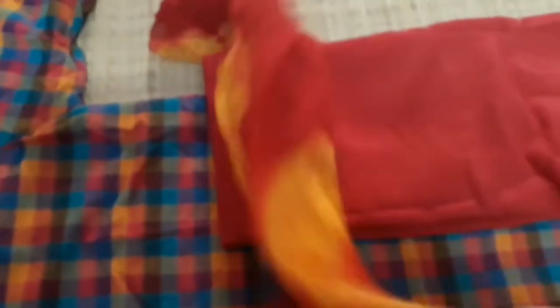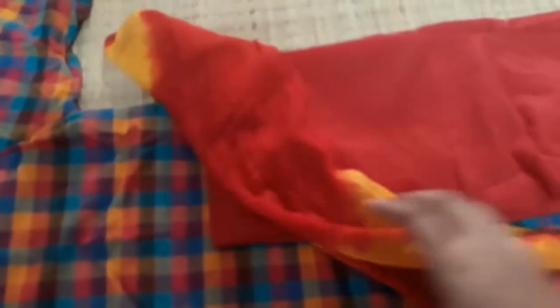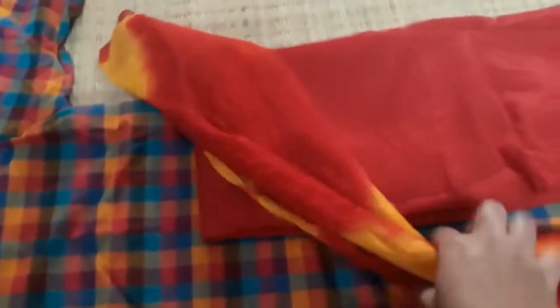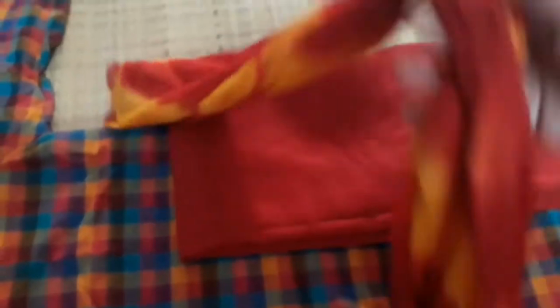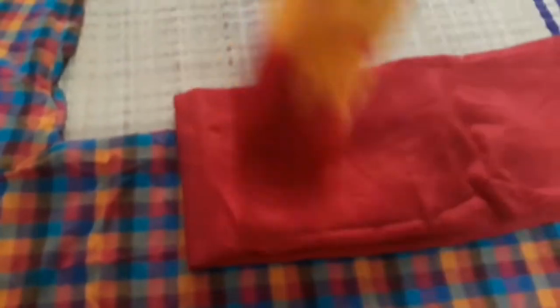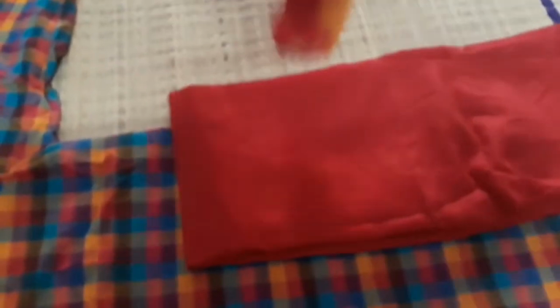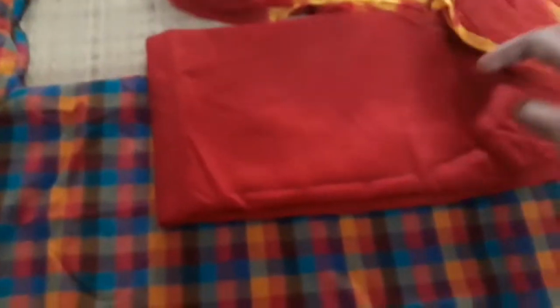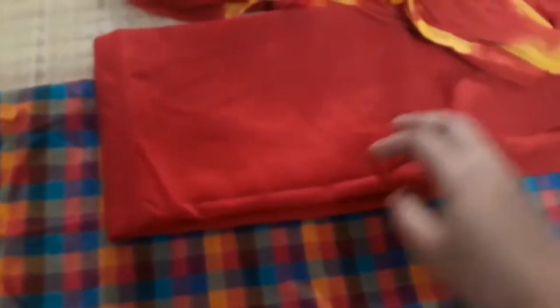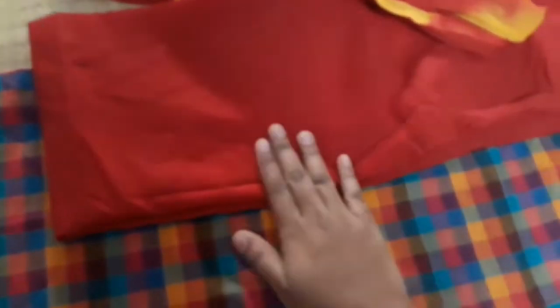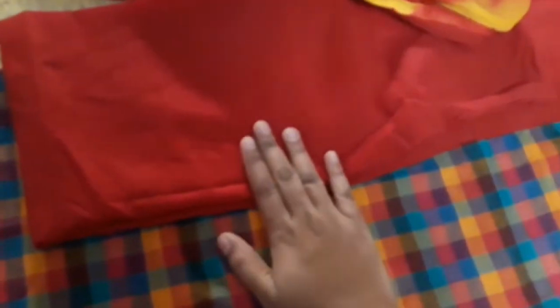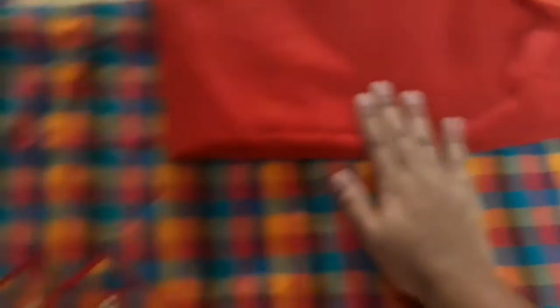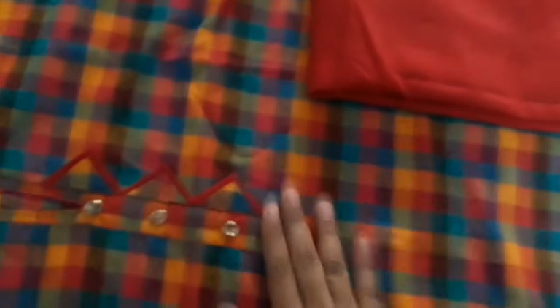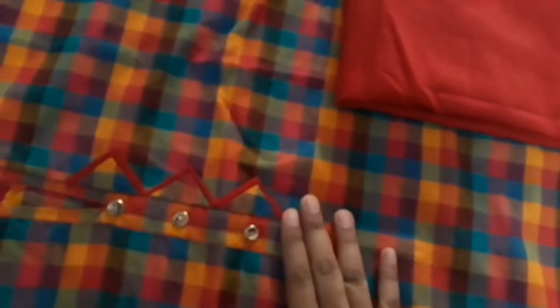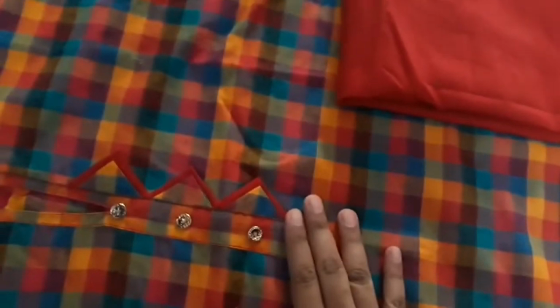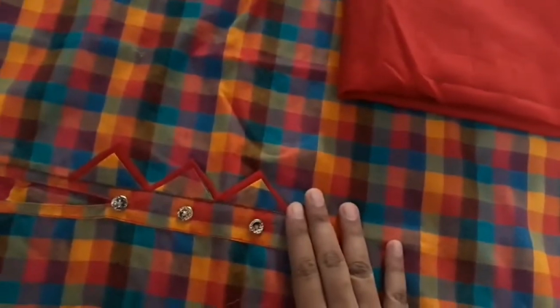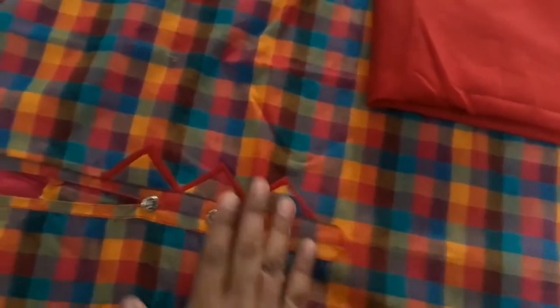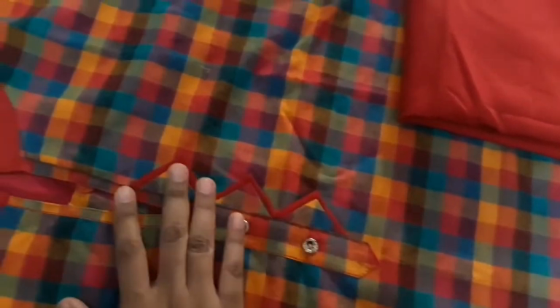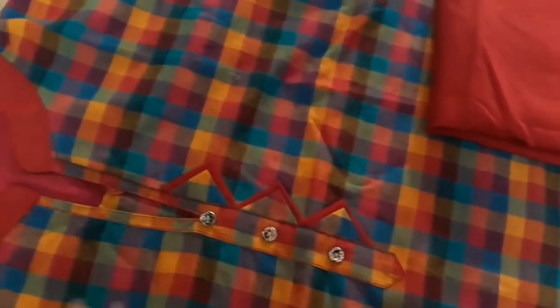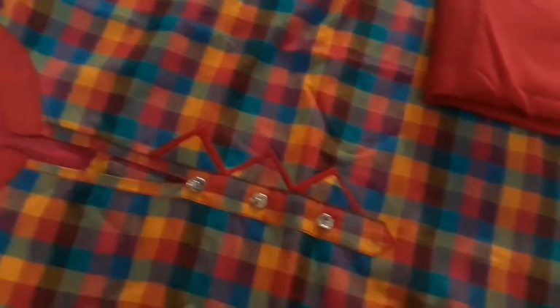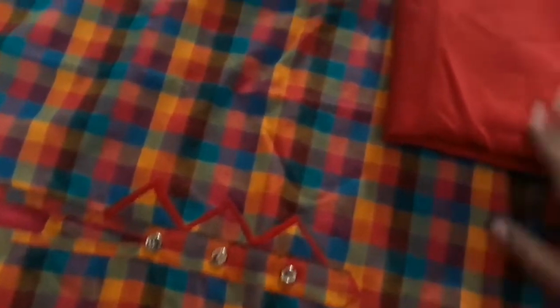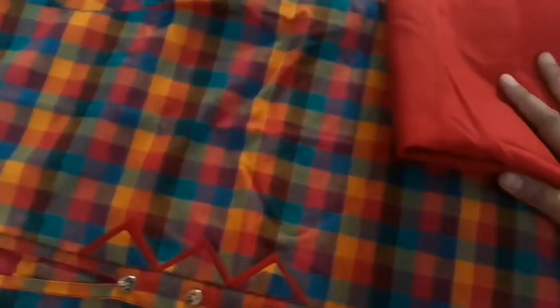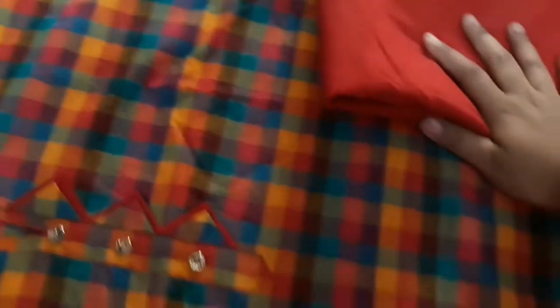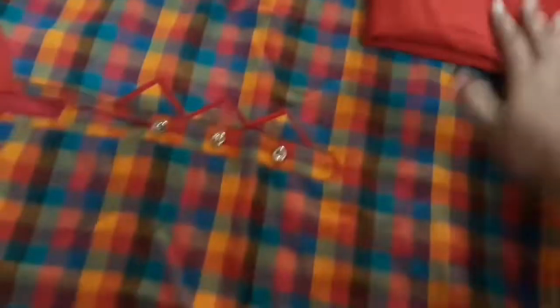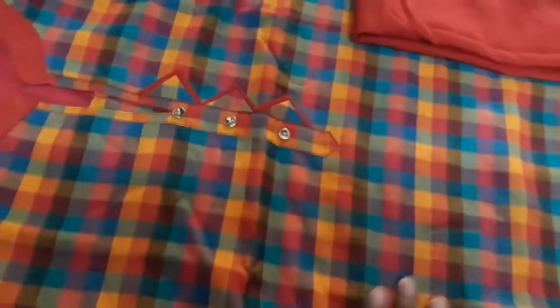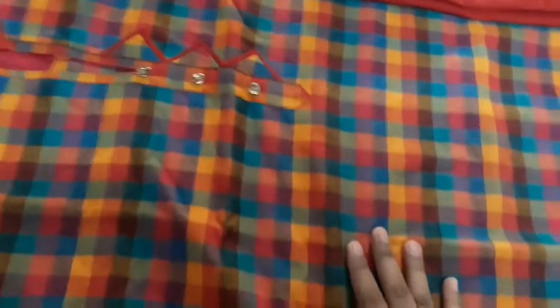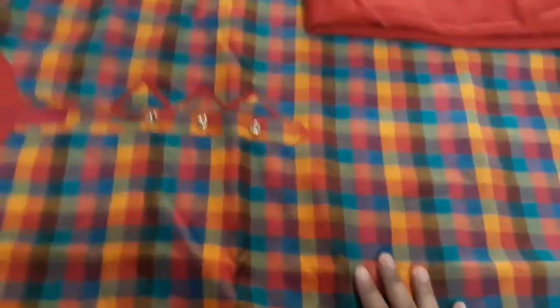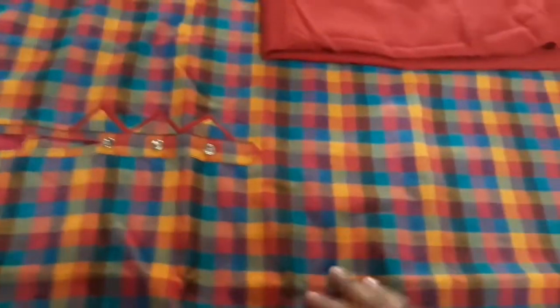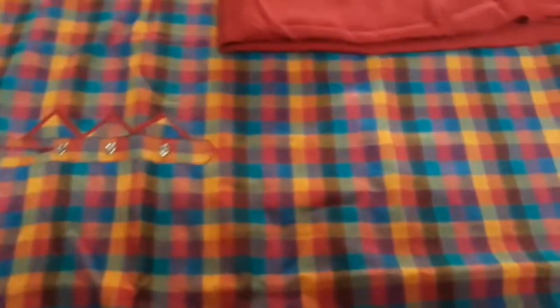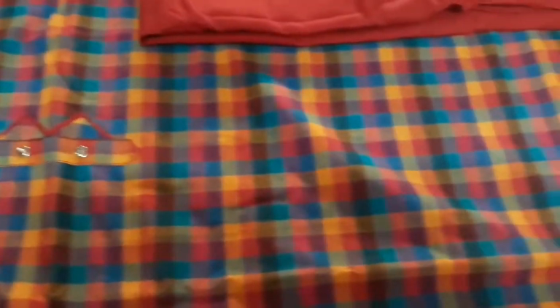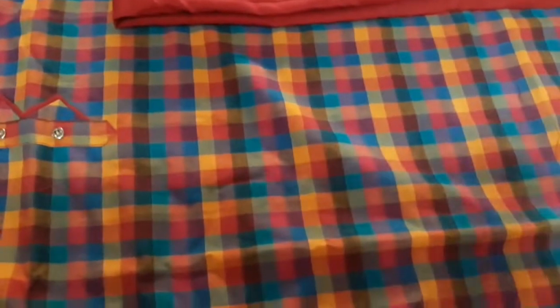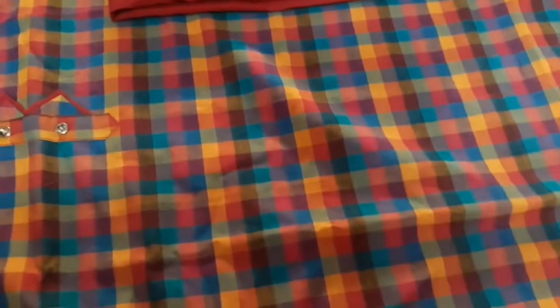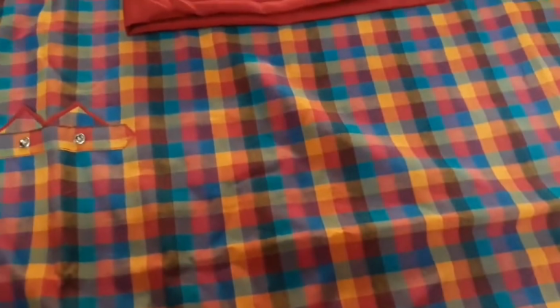It is a good contrast. The shawl is a good length. It is a gathering pant. It is a color combo.